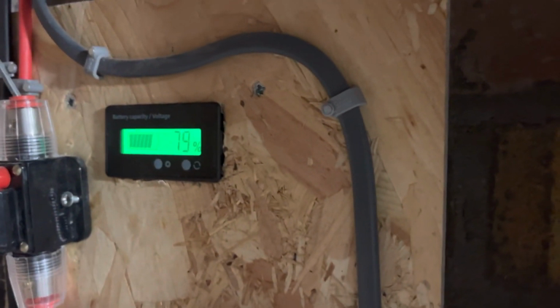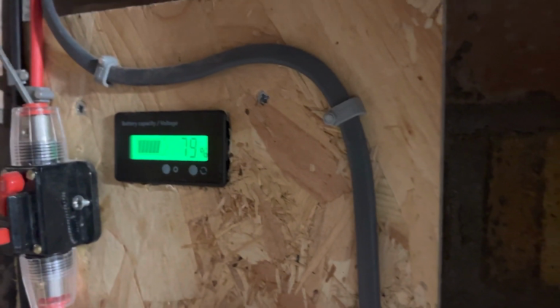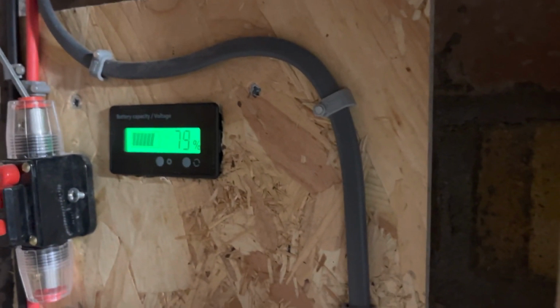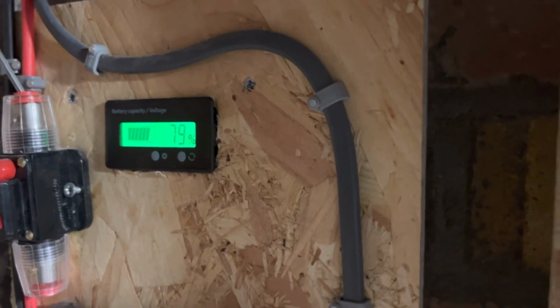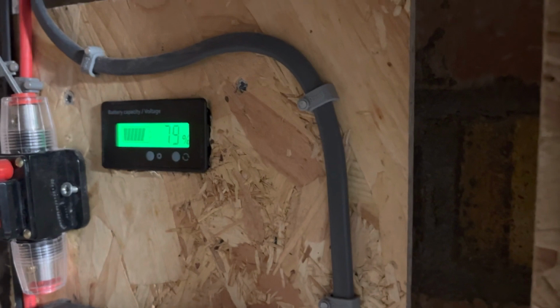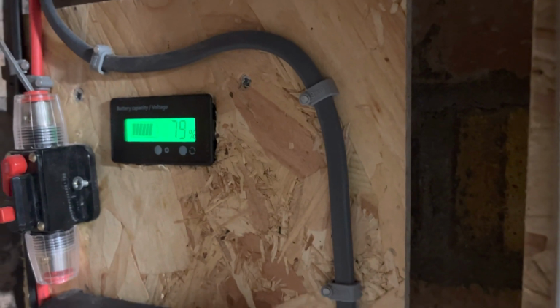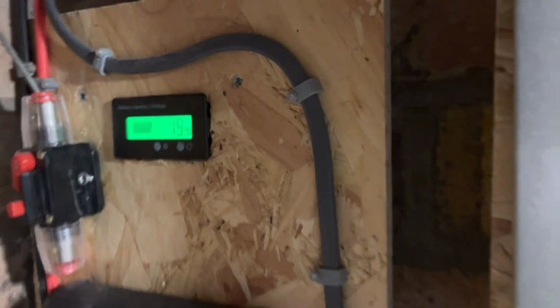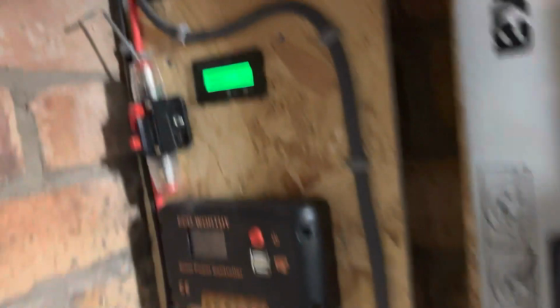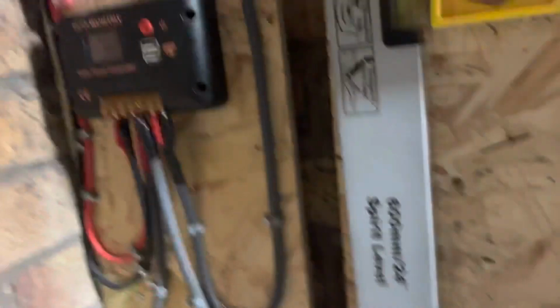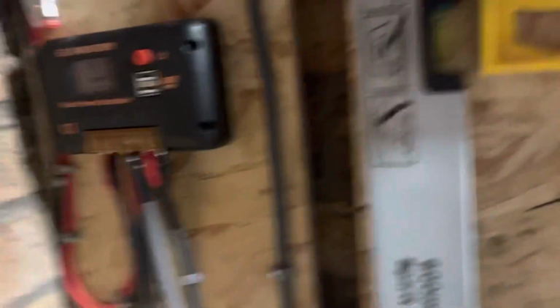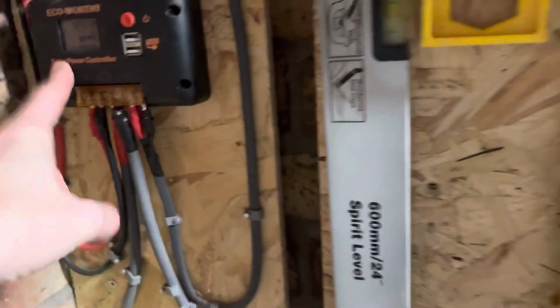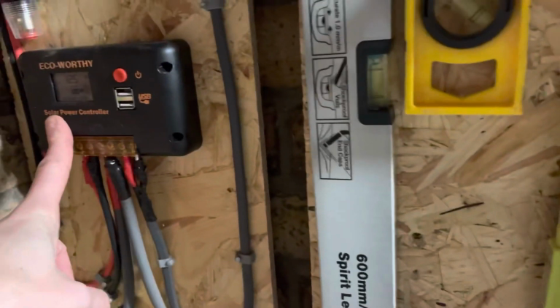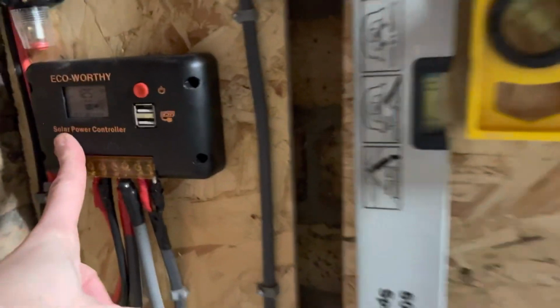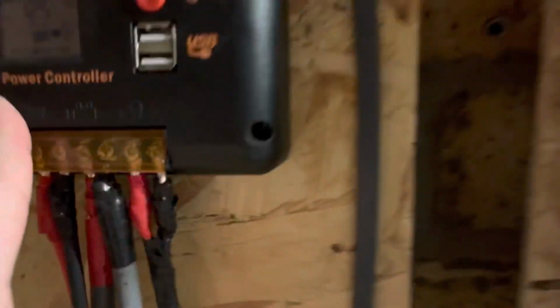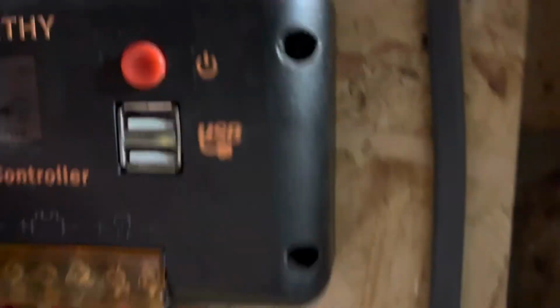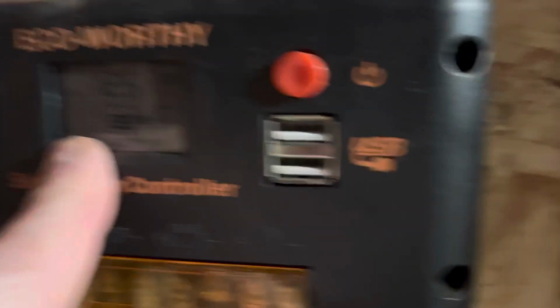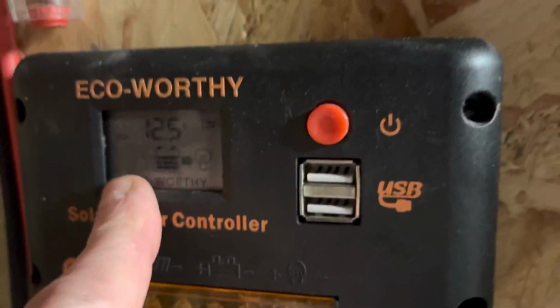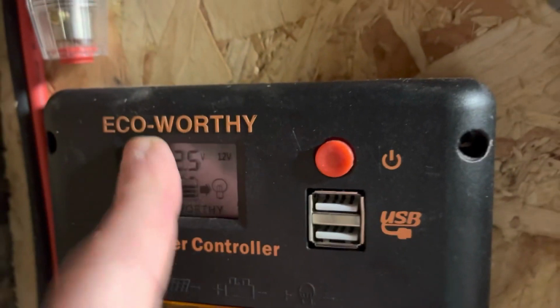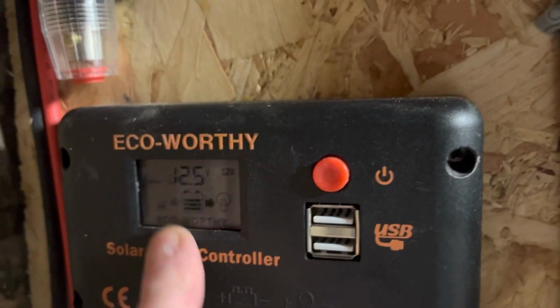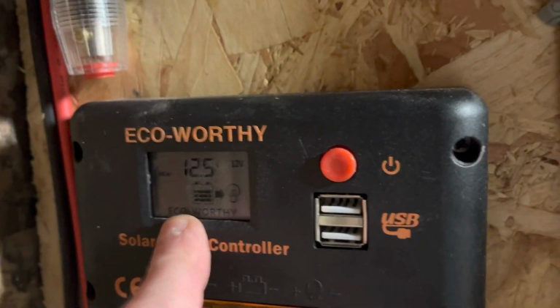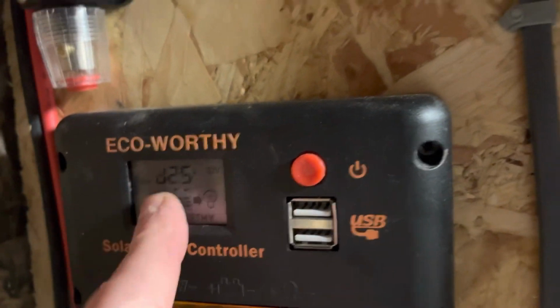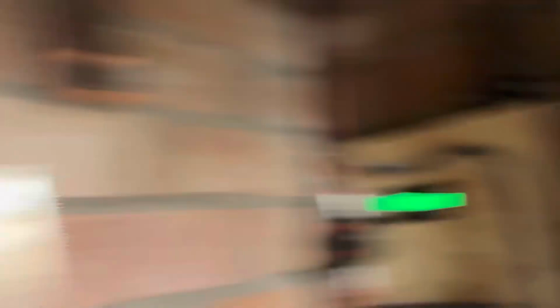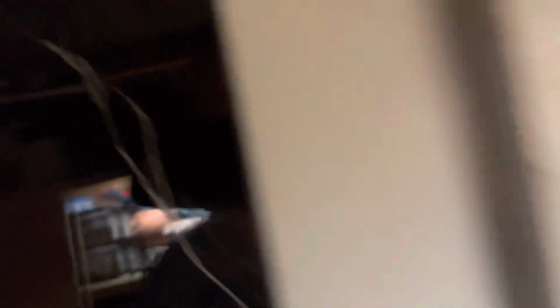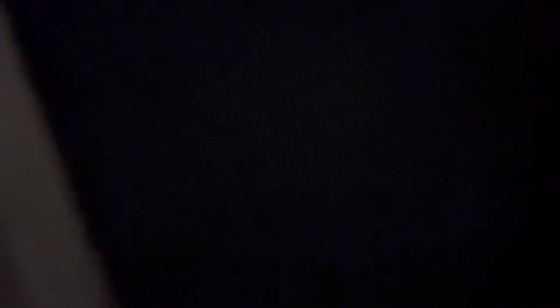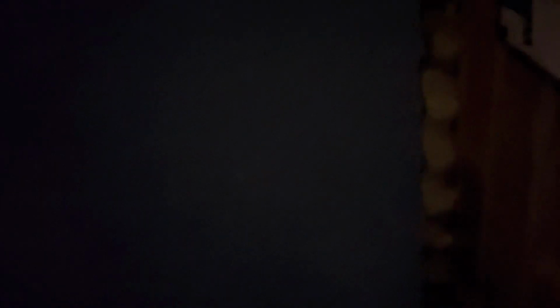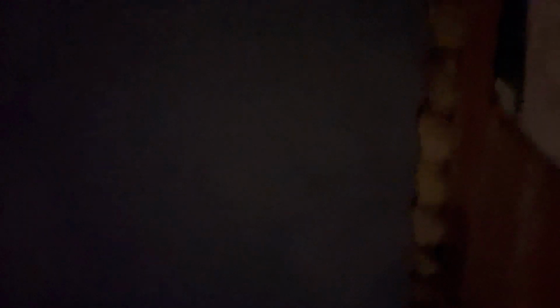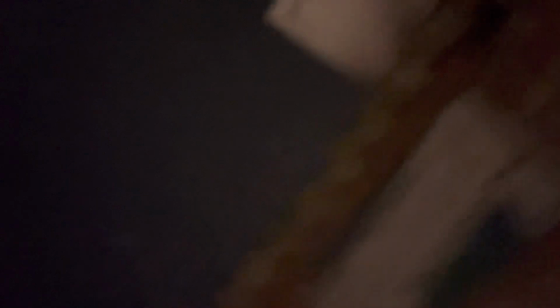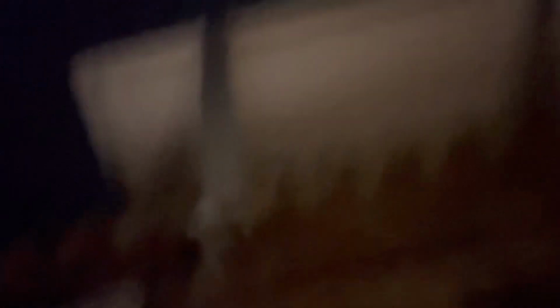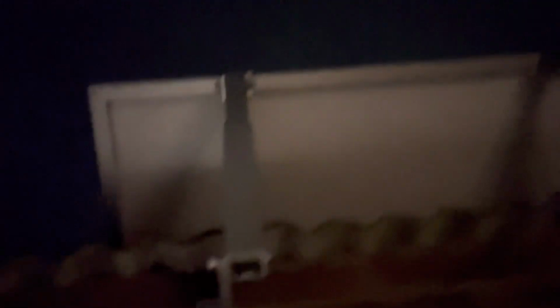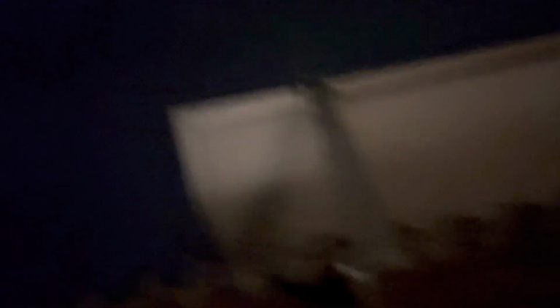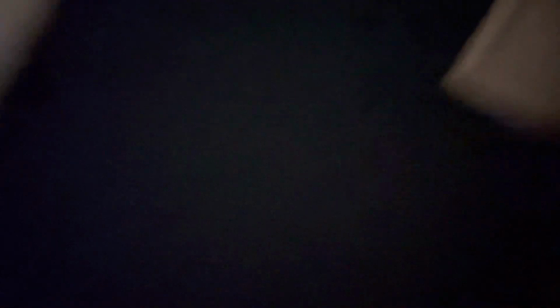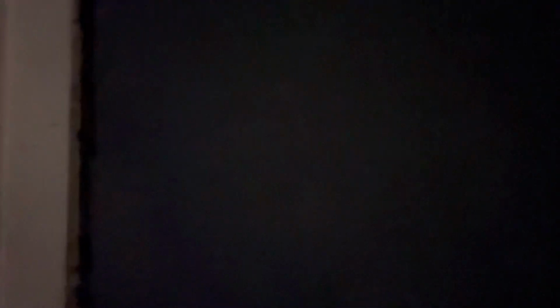We're down to about 79% now. There's no sunlight coming in through the solar panels — nothing on those panels because it's dark.